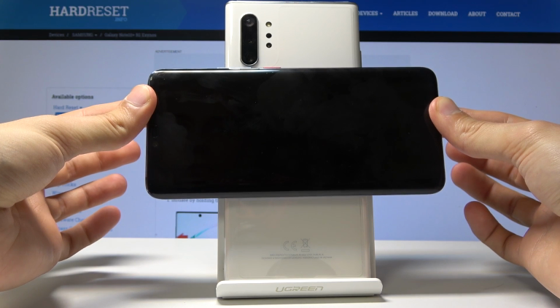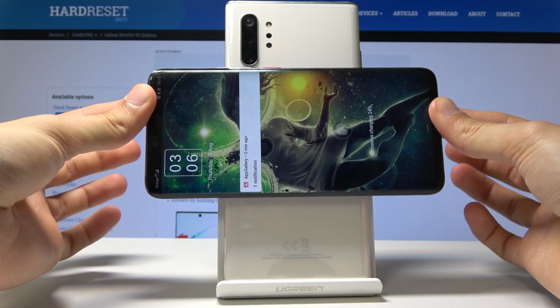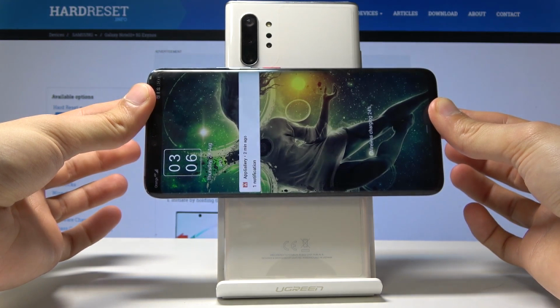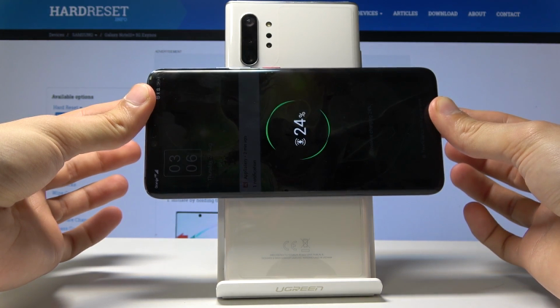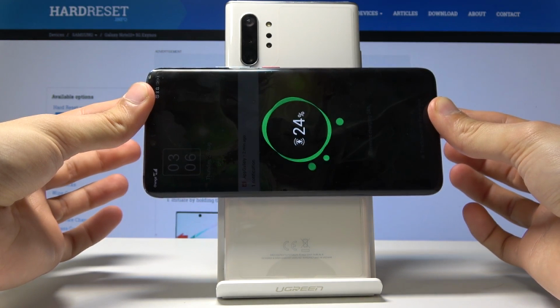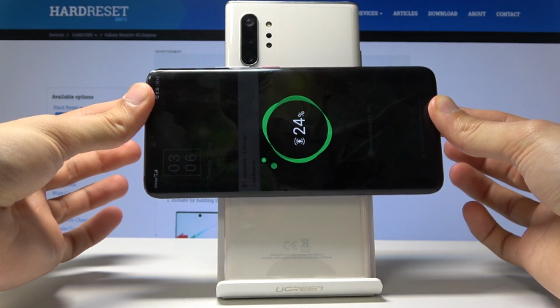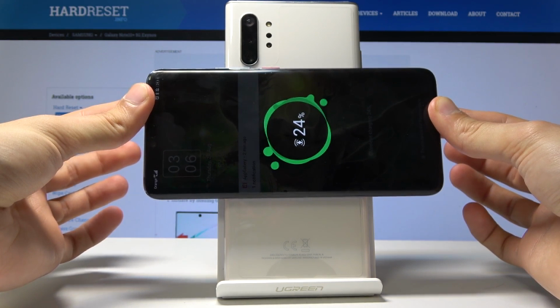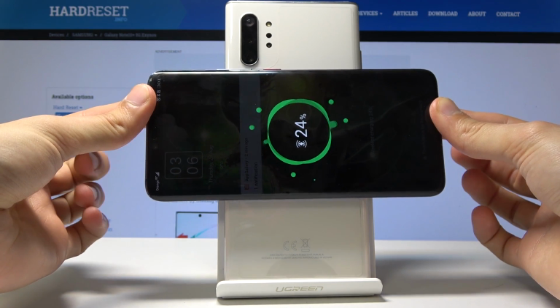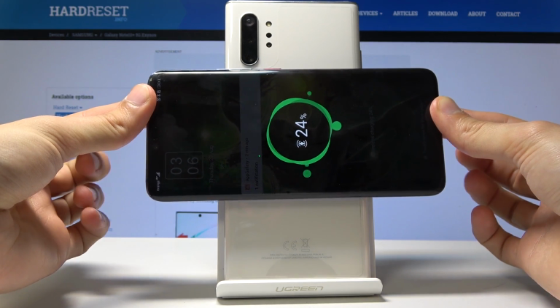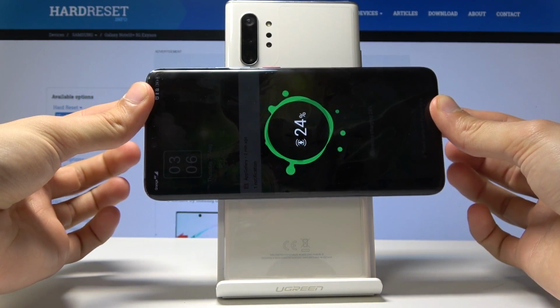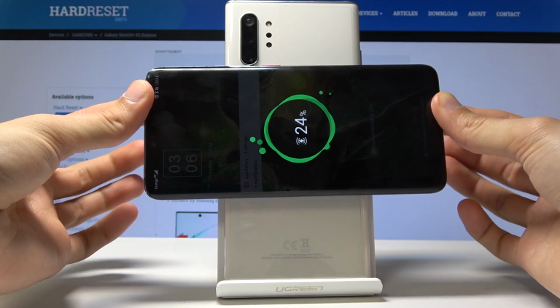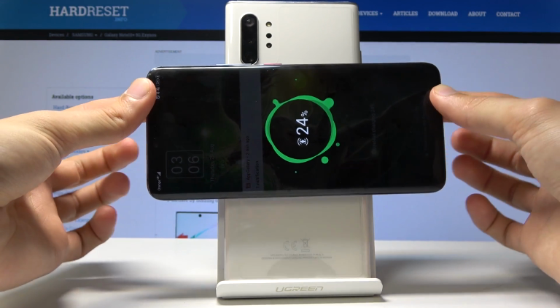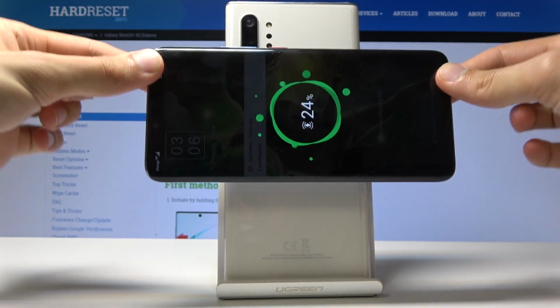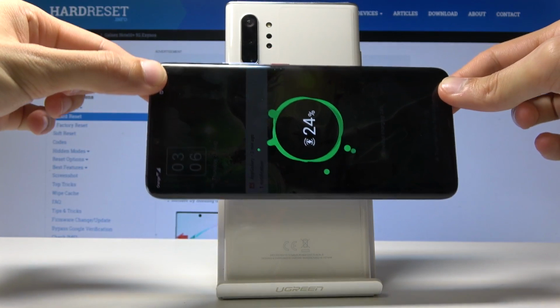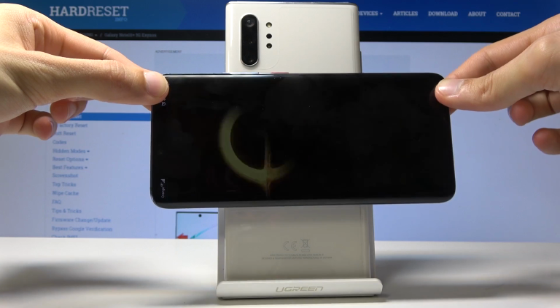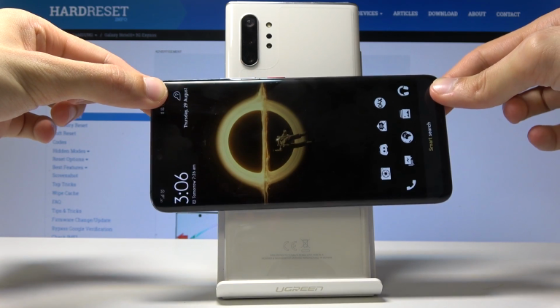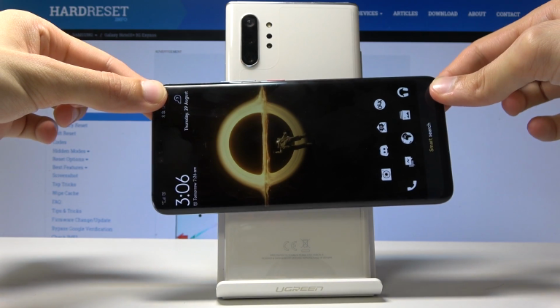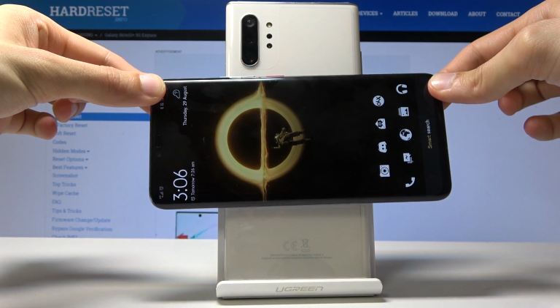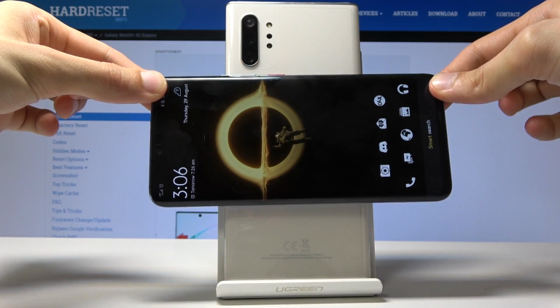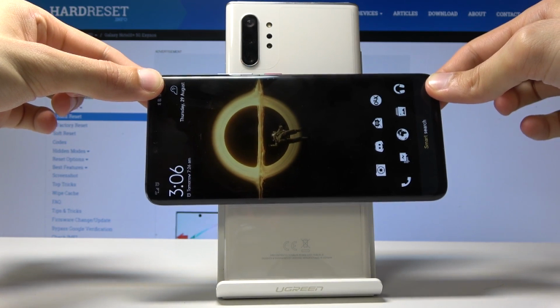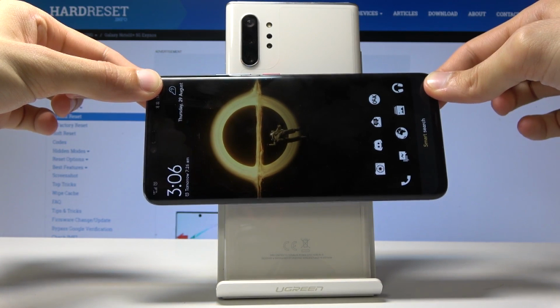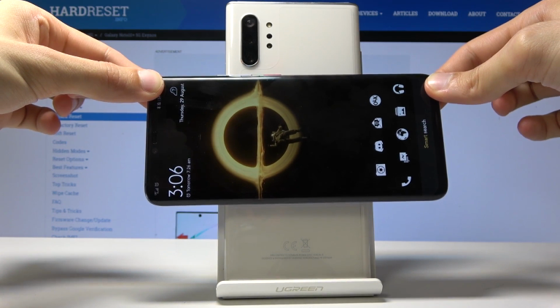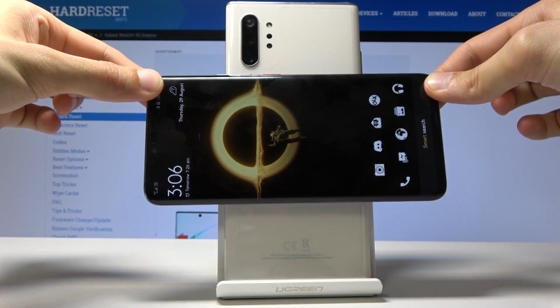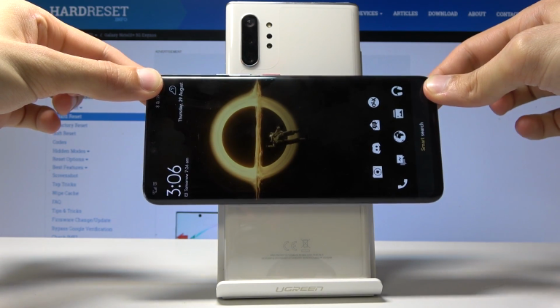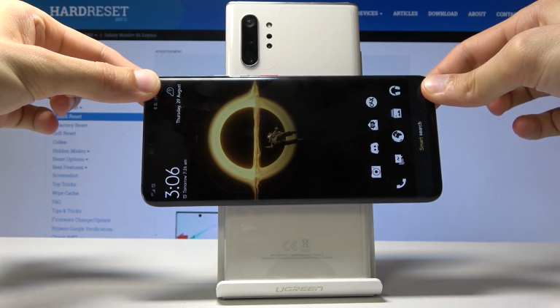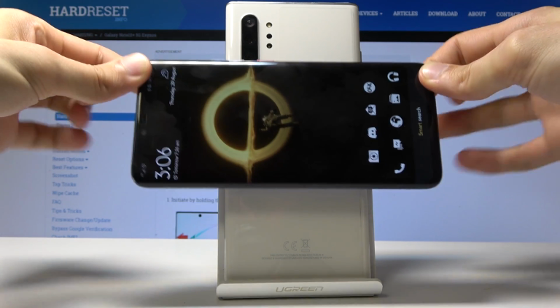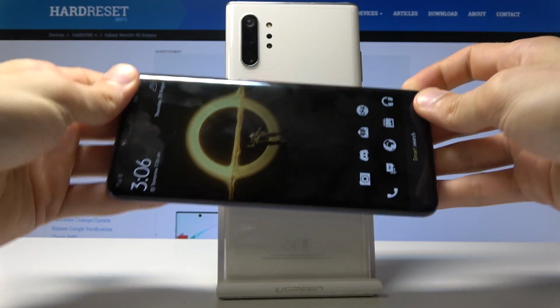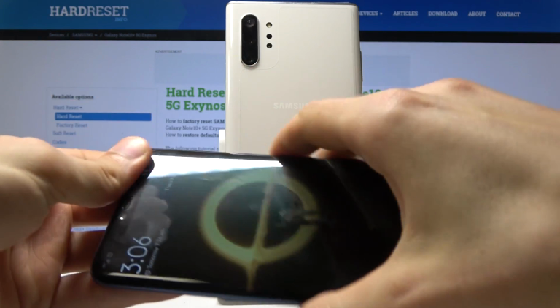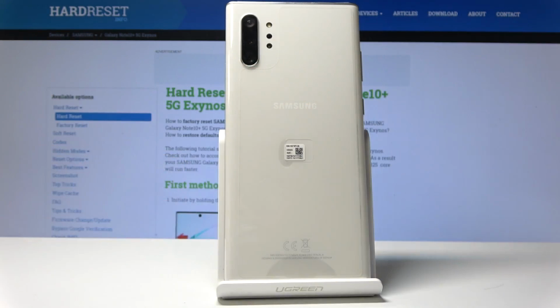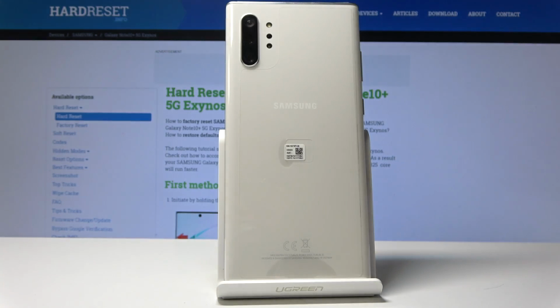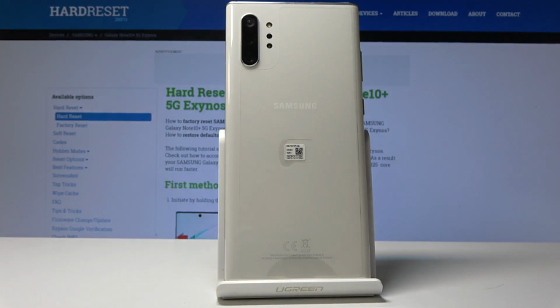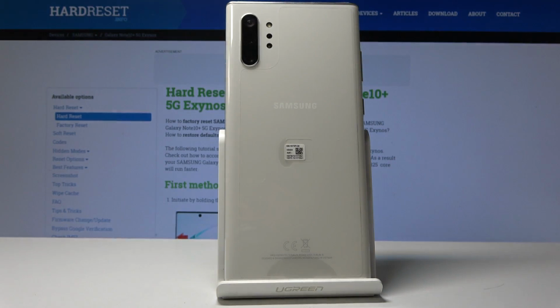There we go. You will see that it's right now charging, and once again there is nothing plugged into it. So that's basically how it works.